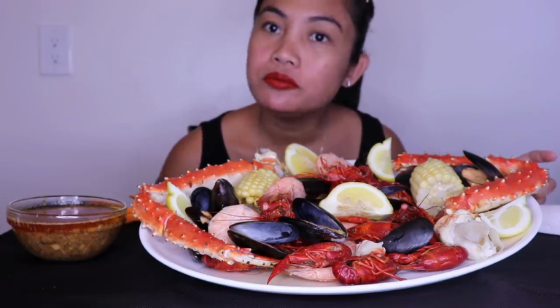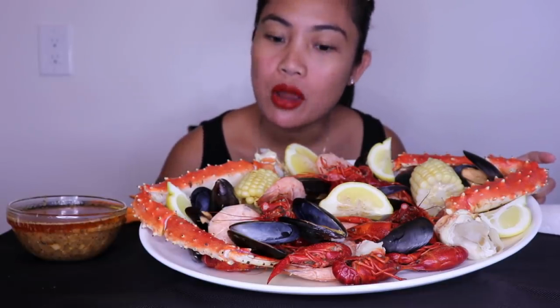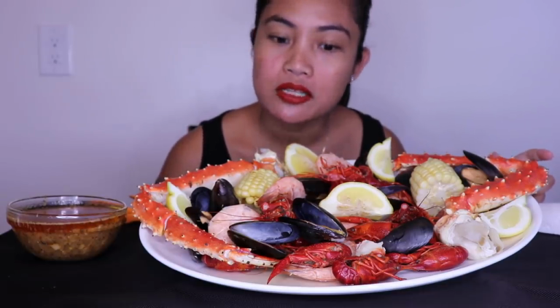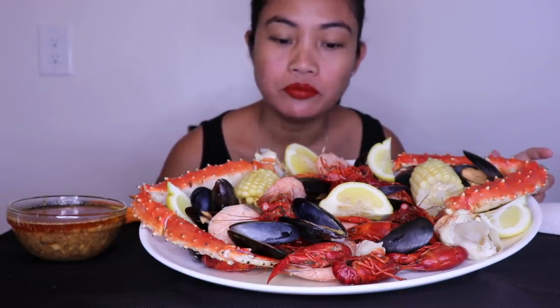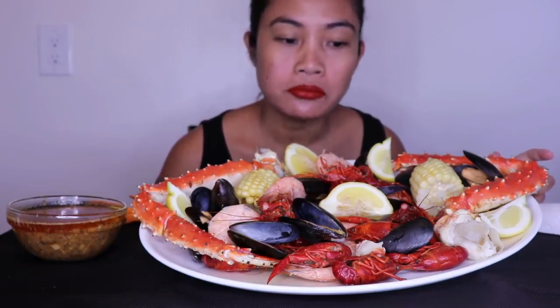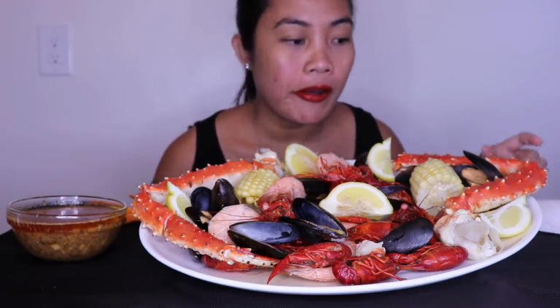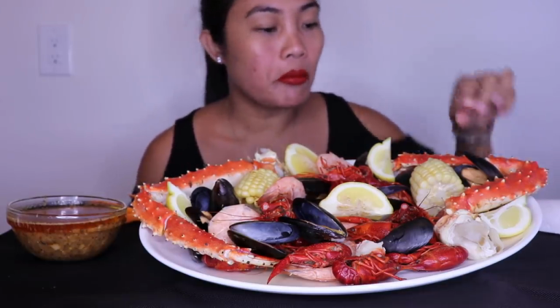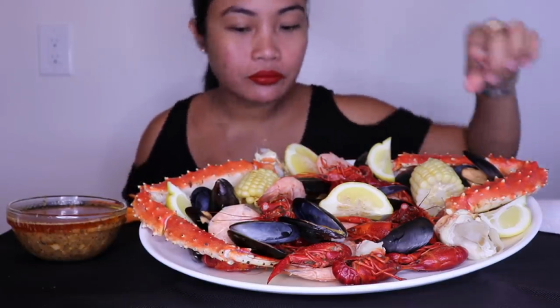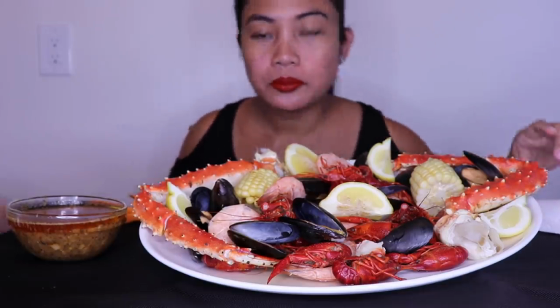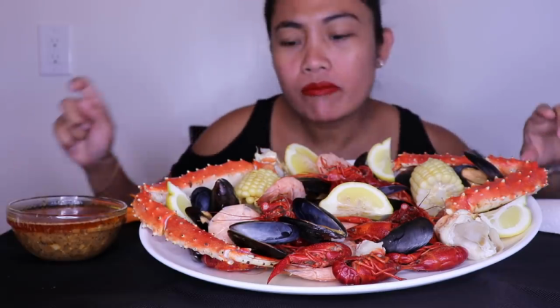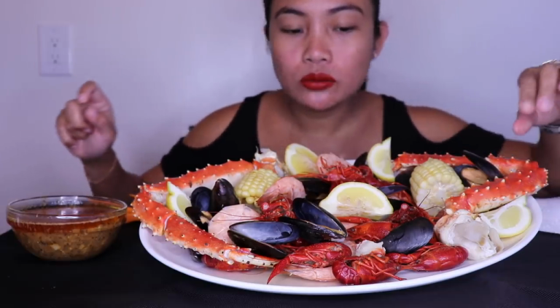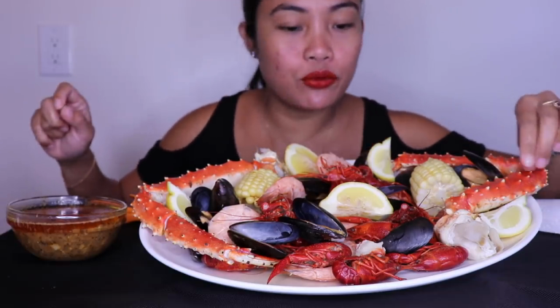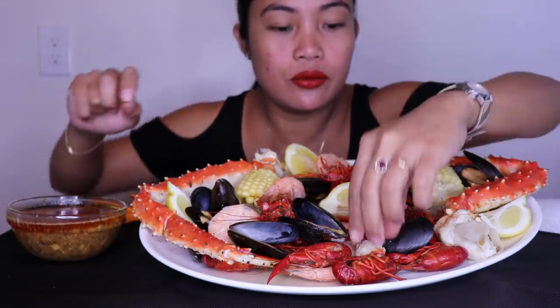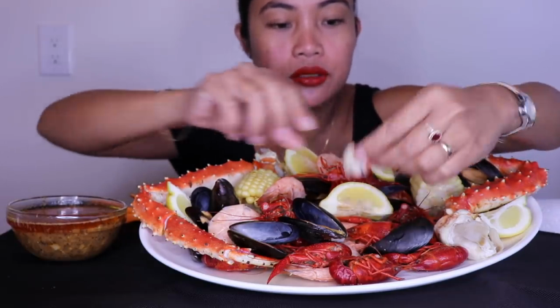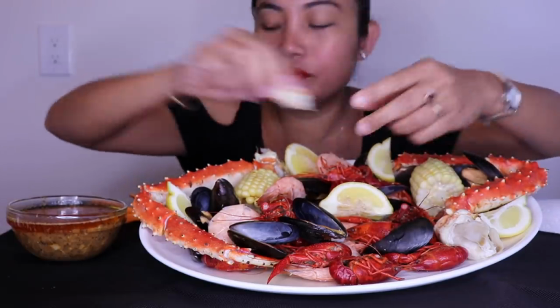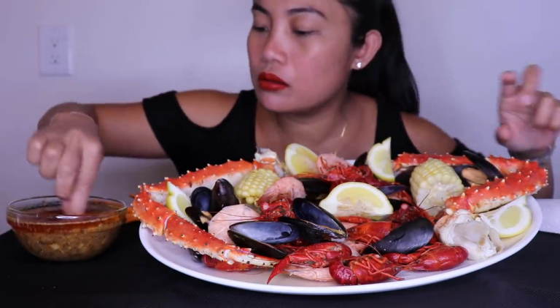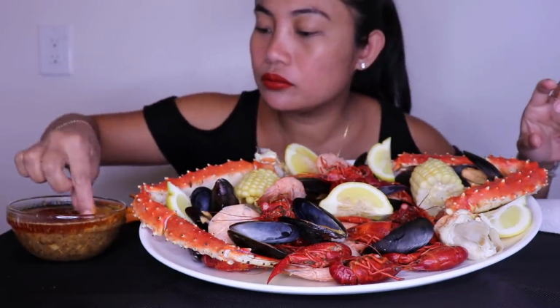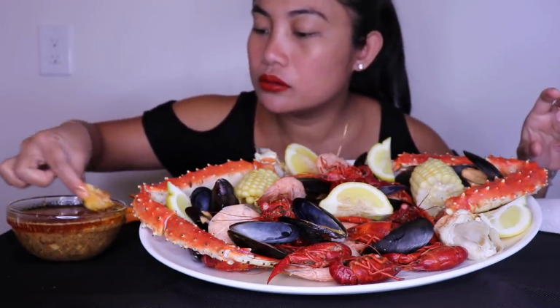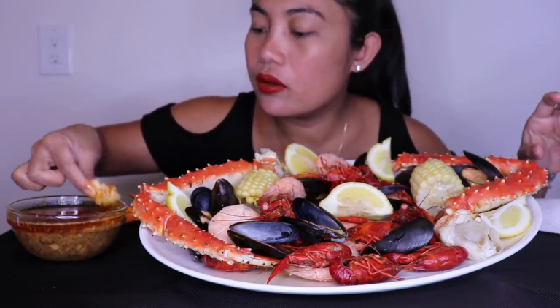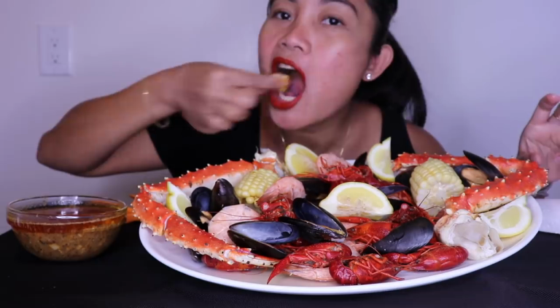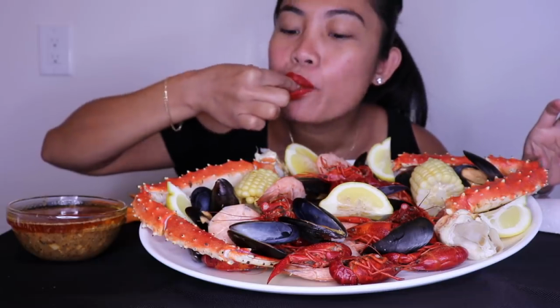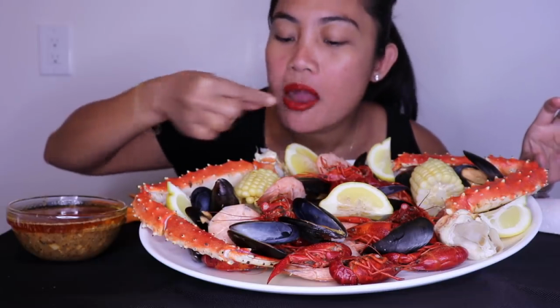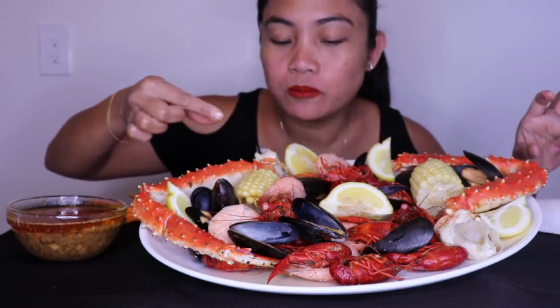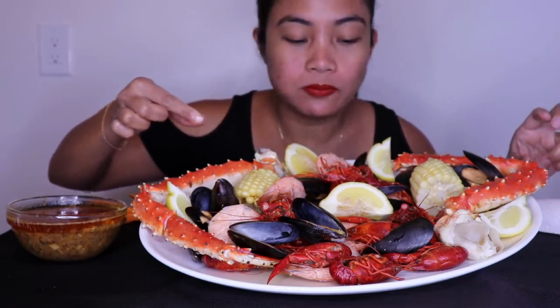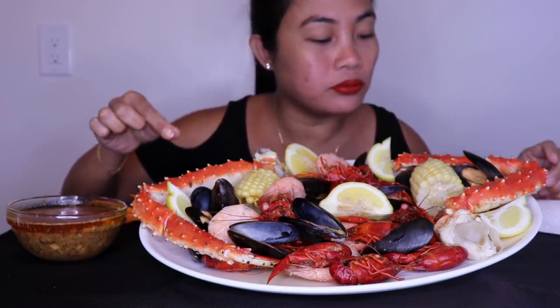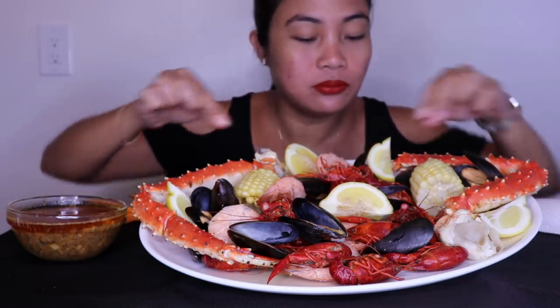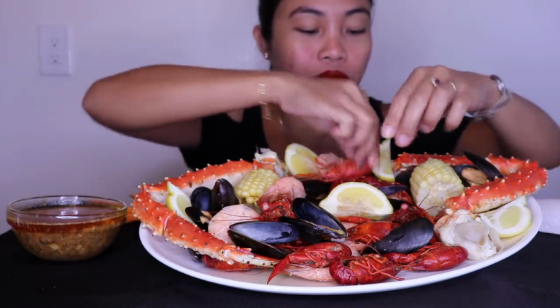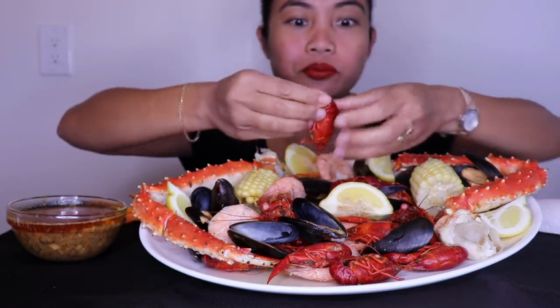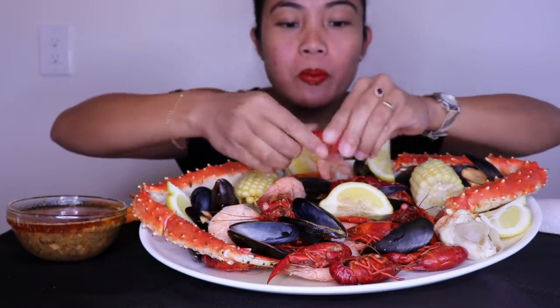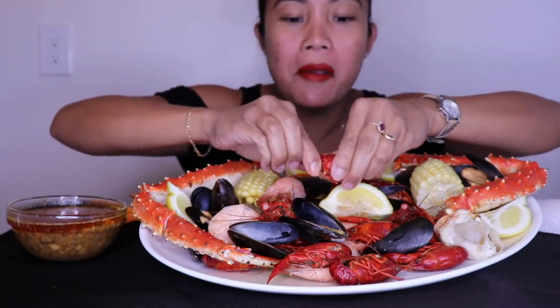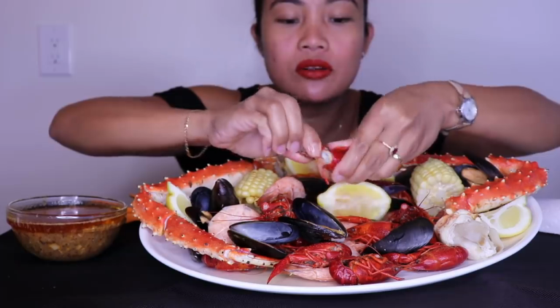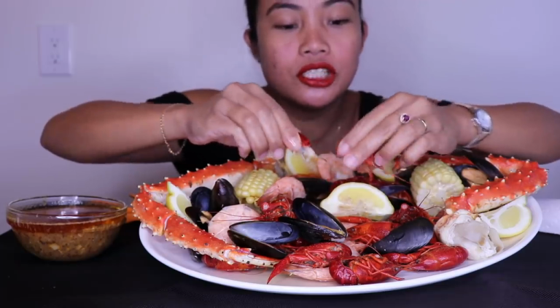I forgot my rice. We'll see if we need rice though. Good crawfish!